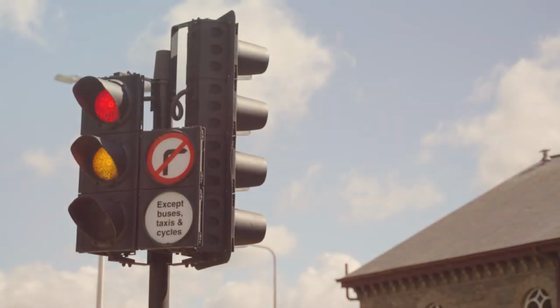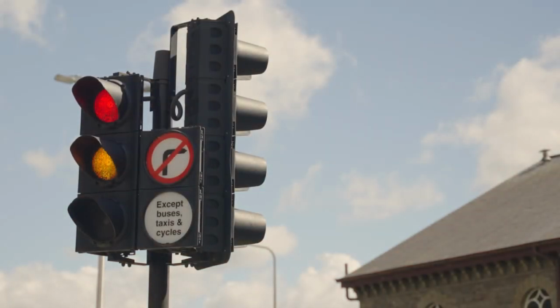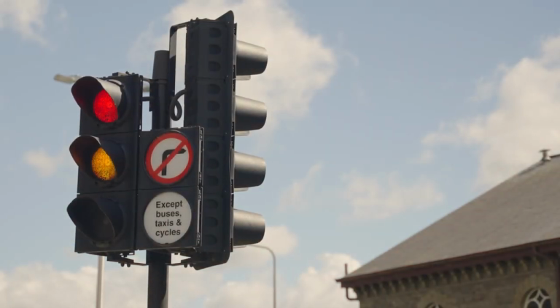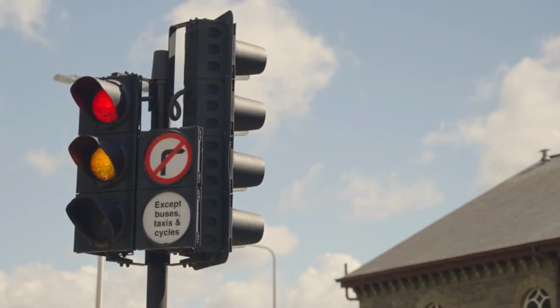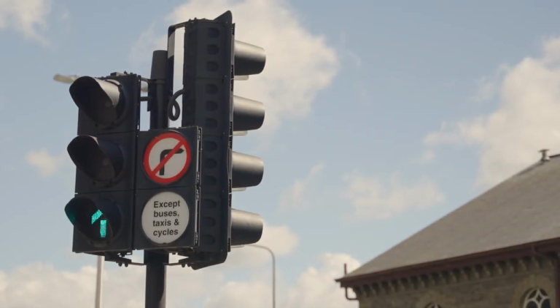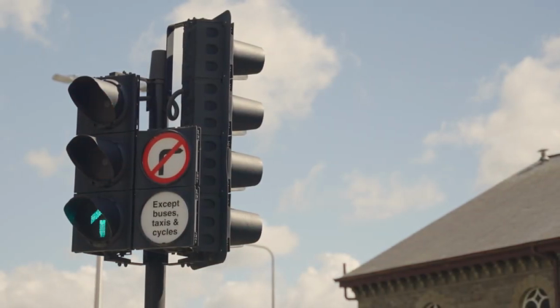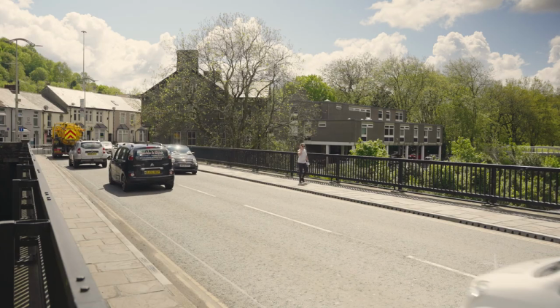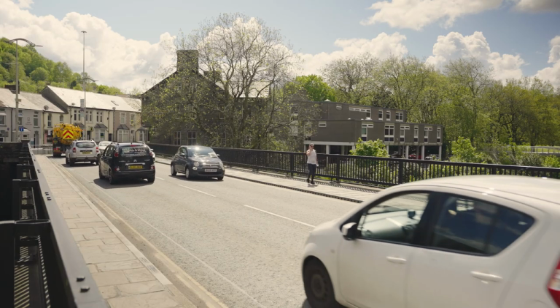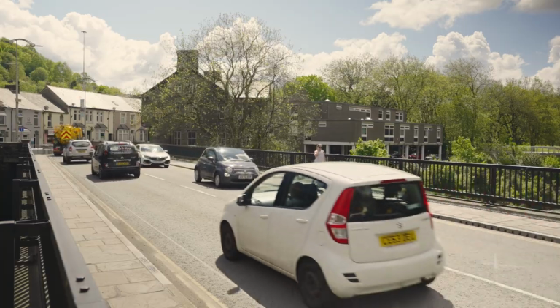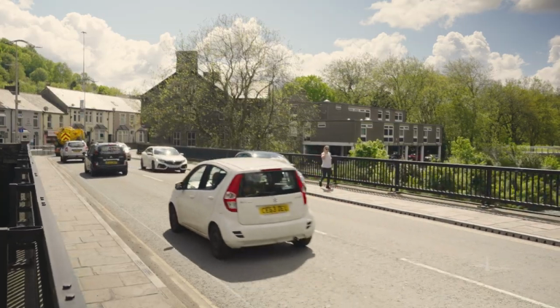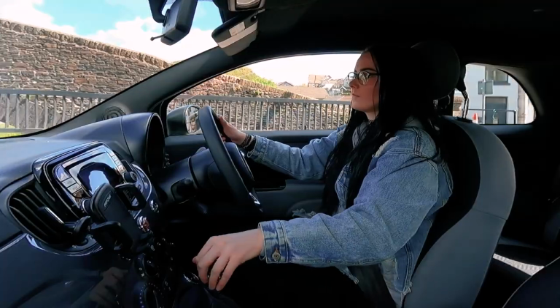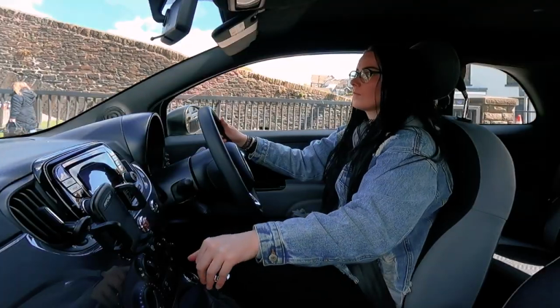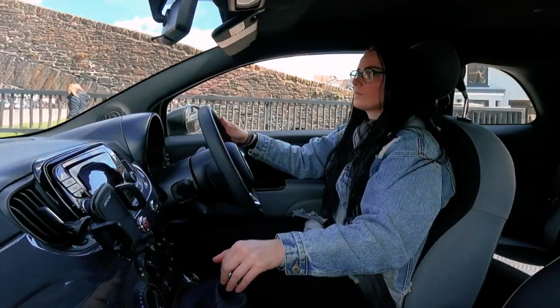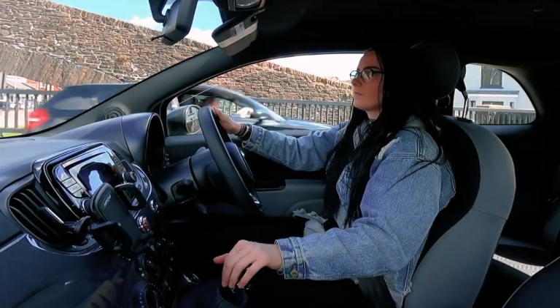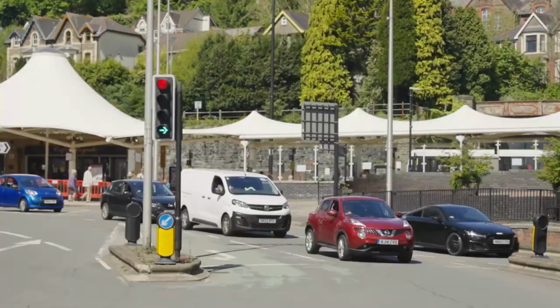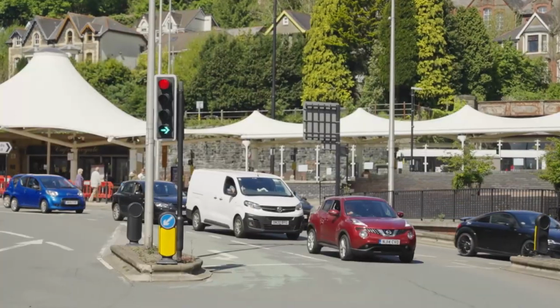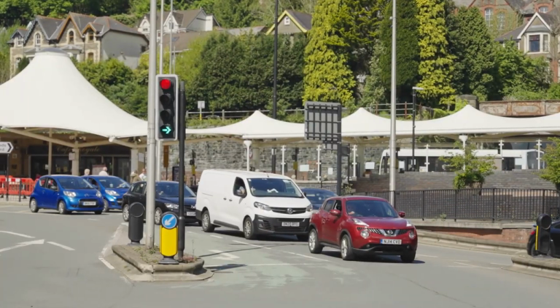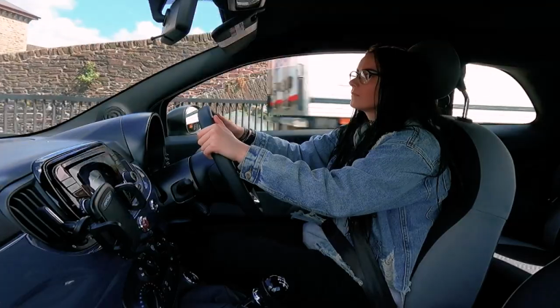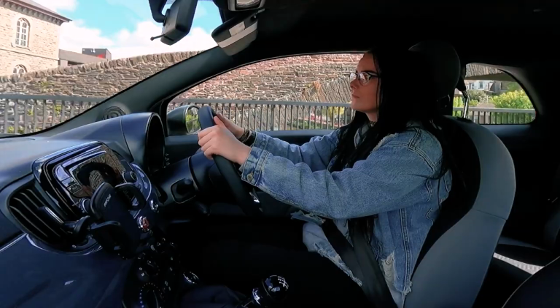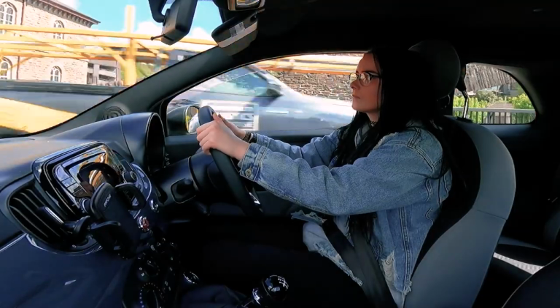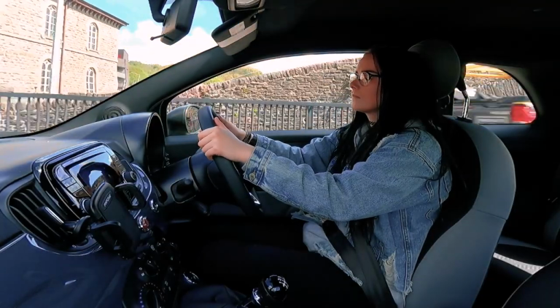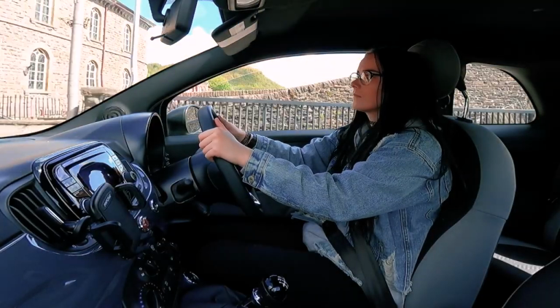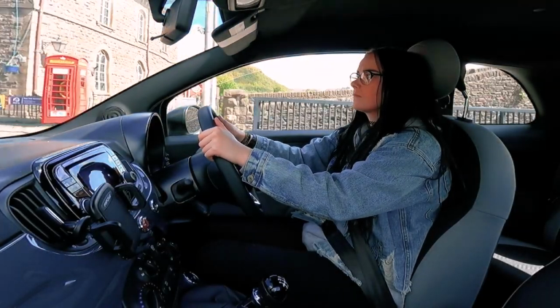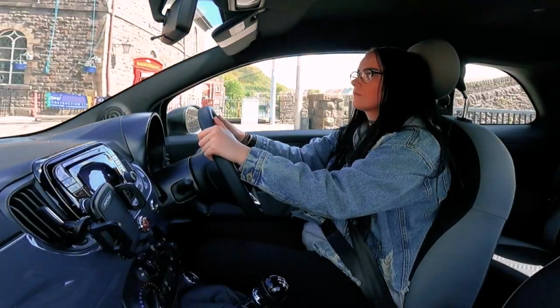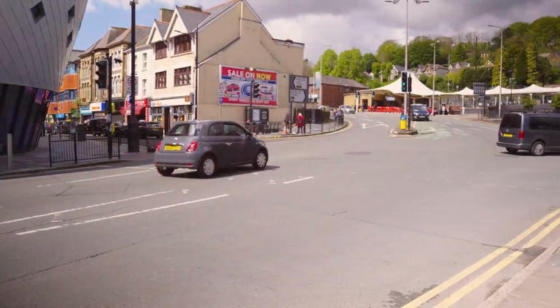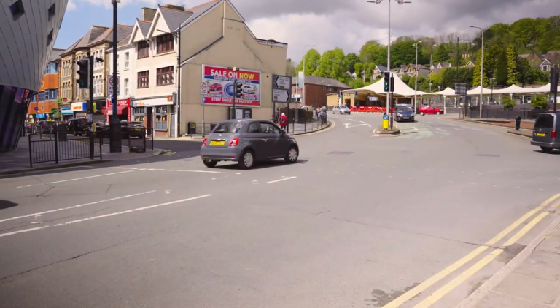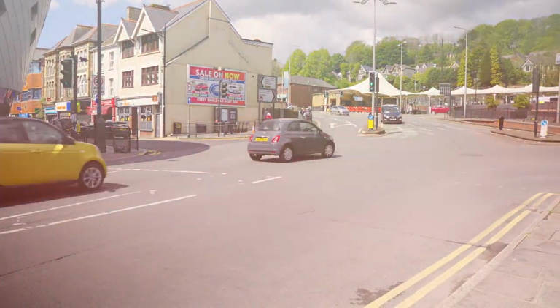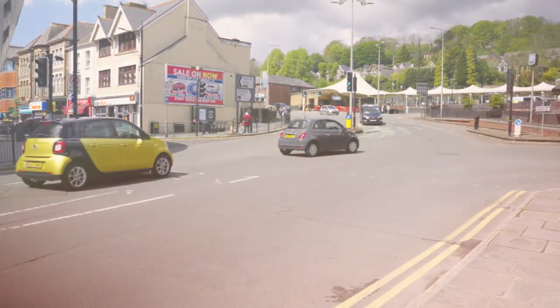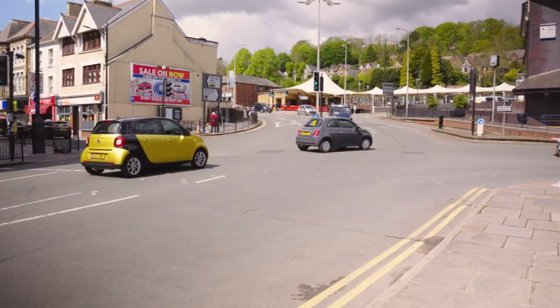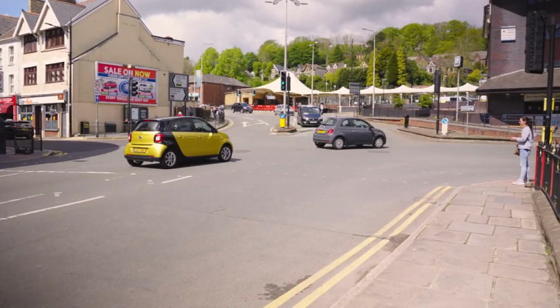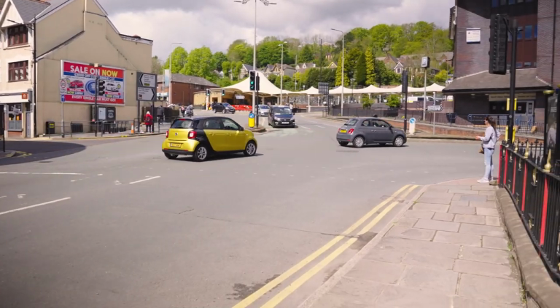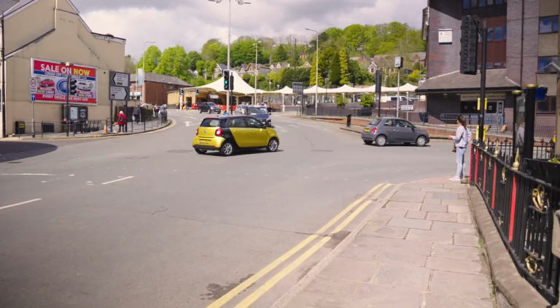Some lights will have arrows instead of a circular light. These are filter traffic lights and let you know who has priority. If the light going straight on is red but there's a green arrow pointing to the right, those in the right lane can make their turn, and there won't be any oncoming traffic to give way to.